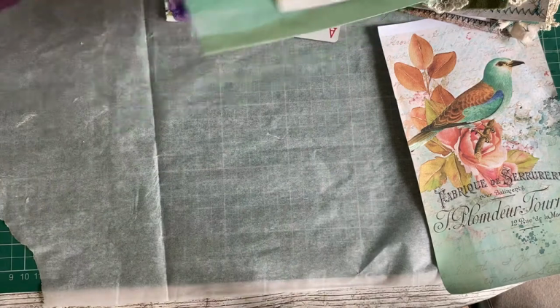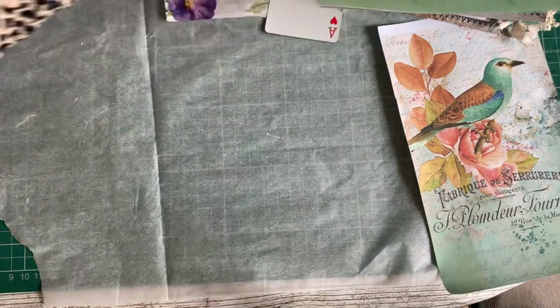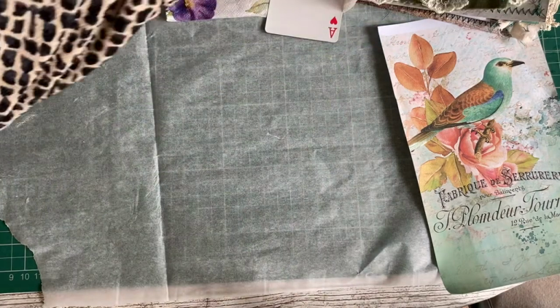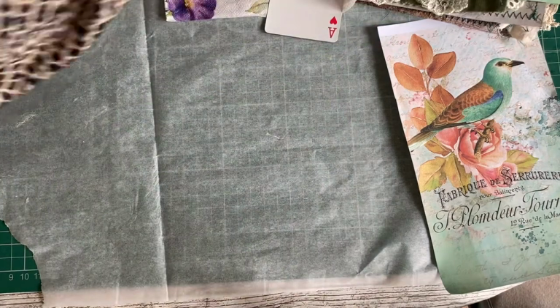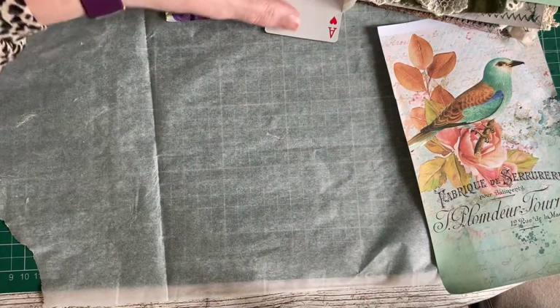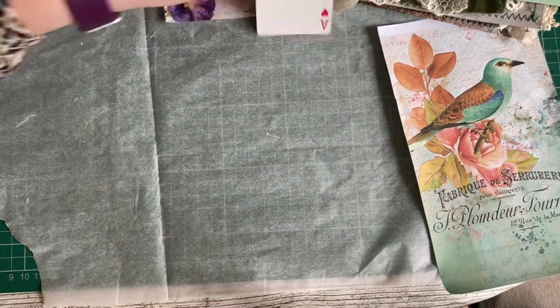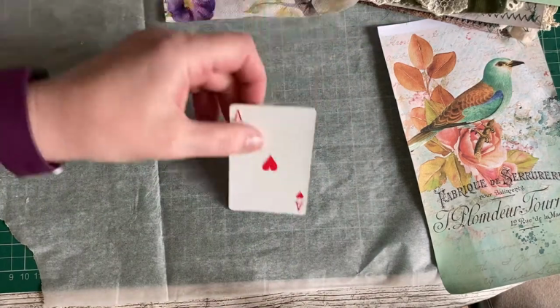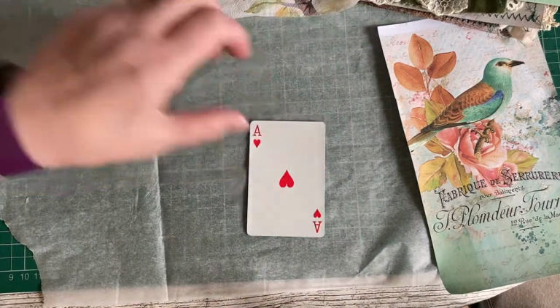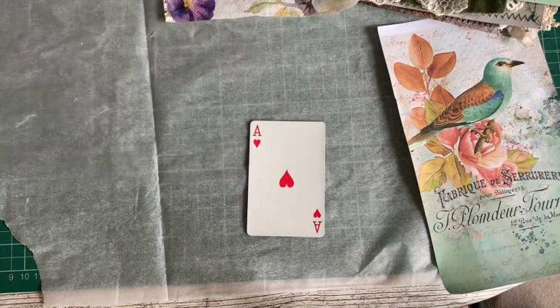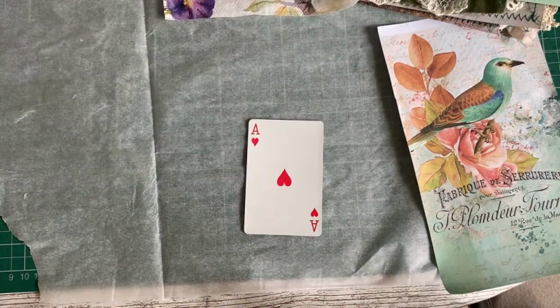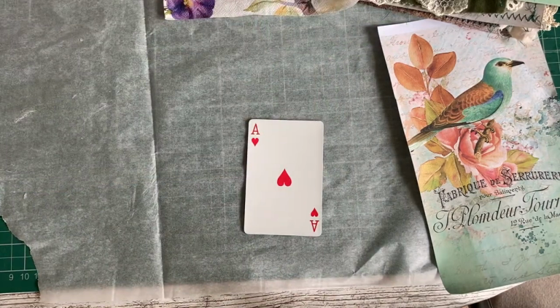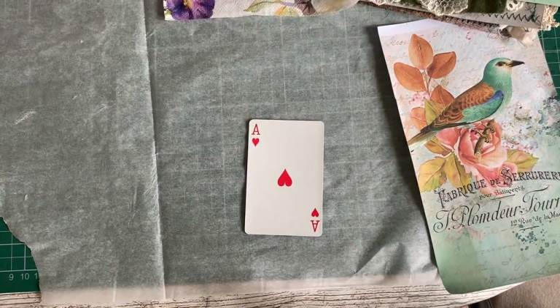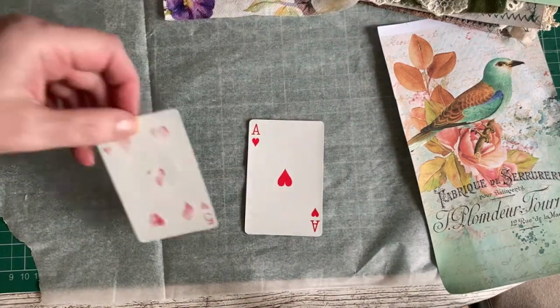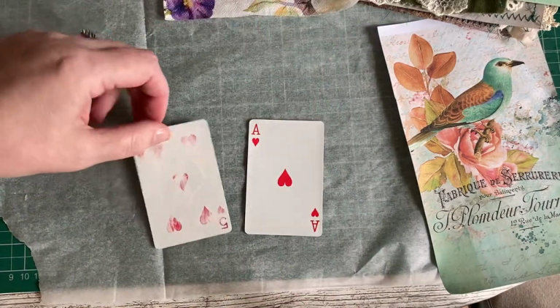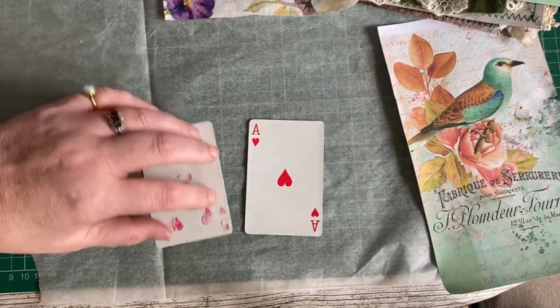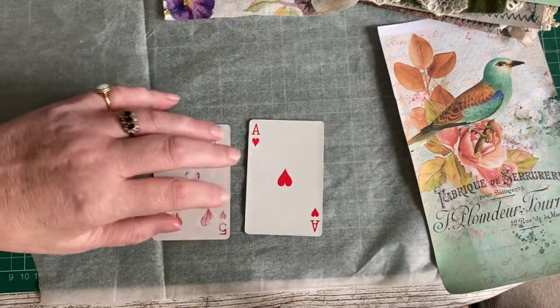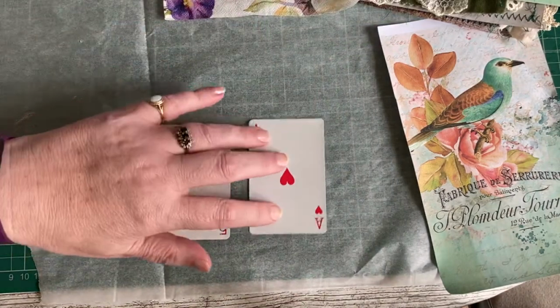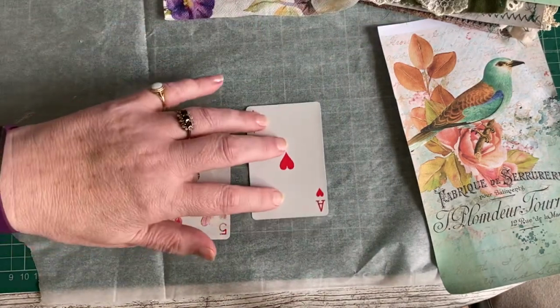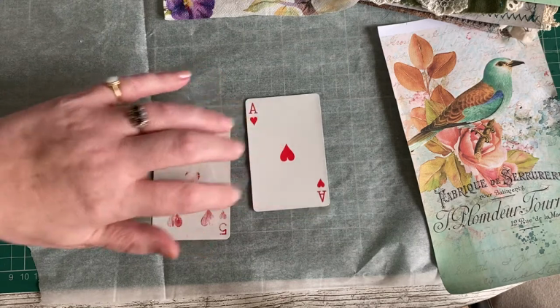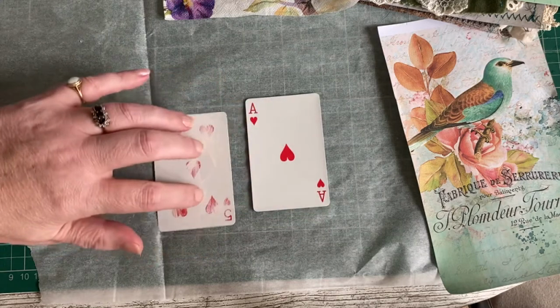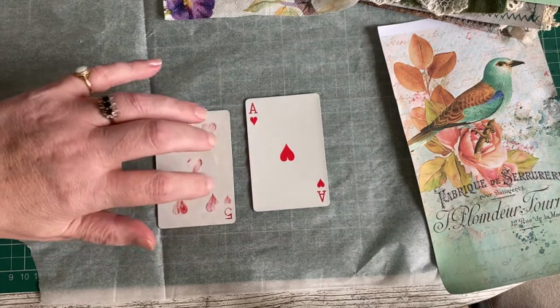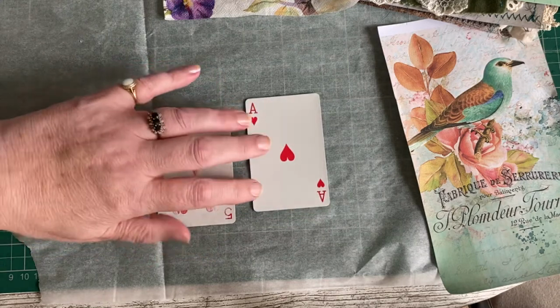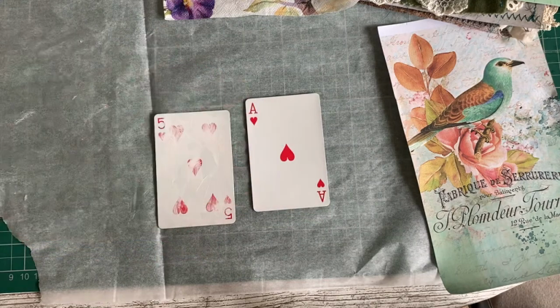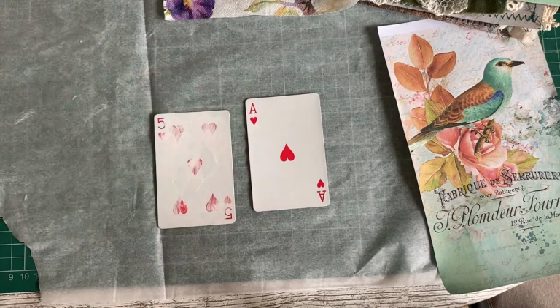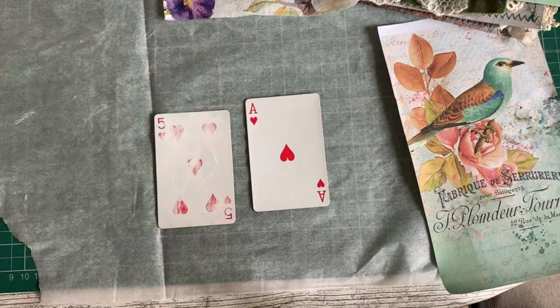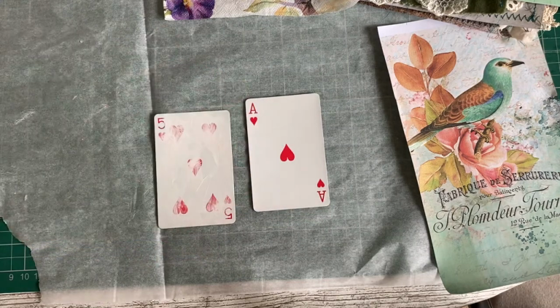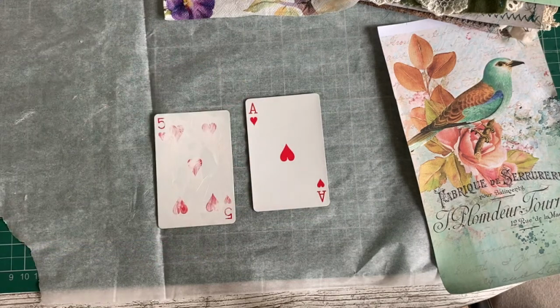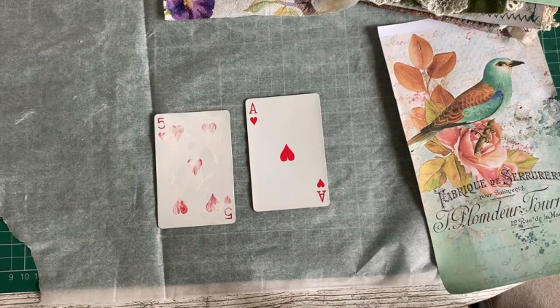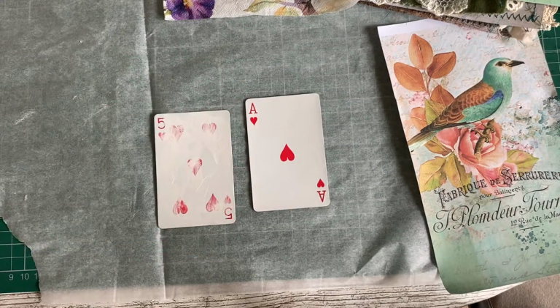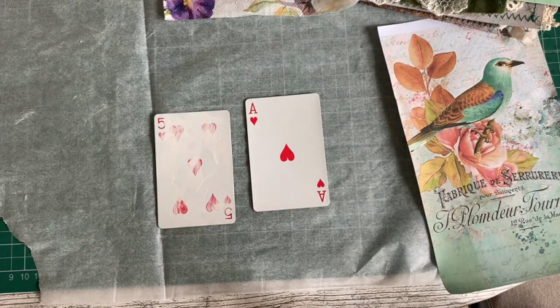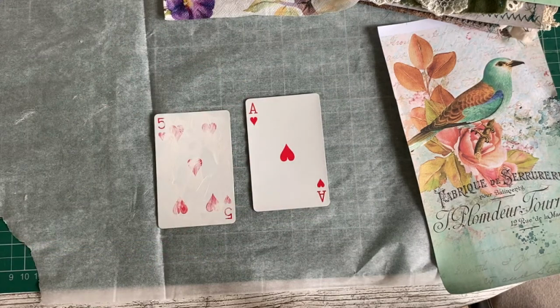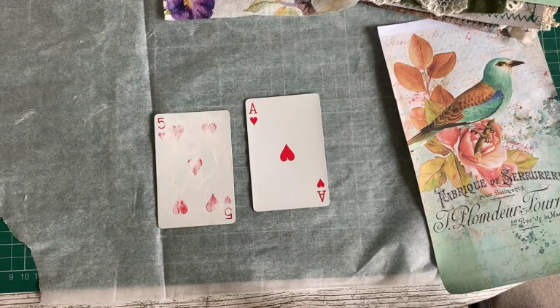I'm going to do a couple more. I'm only putting two in this journal, but the other two will go in my stash of things for filling other journals.